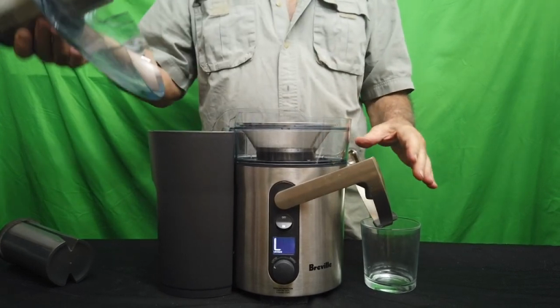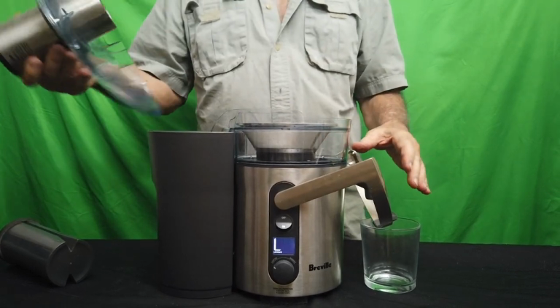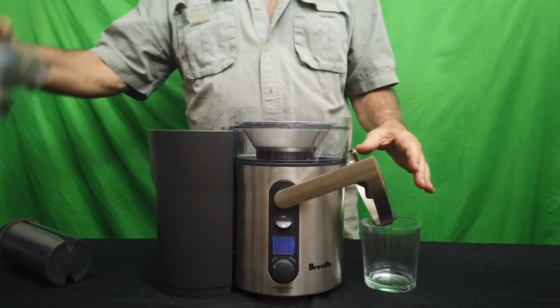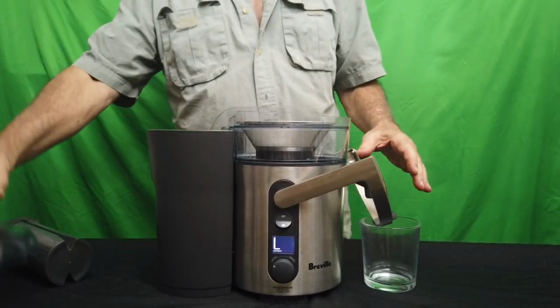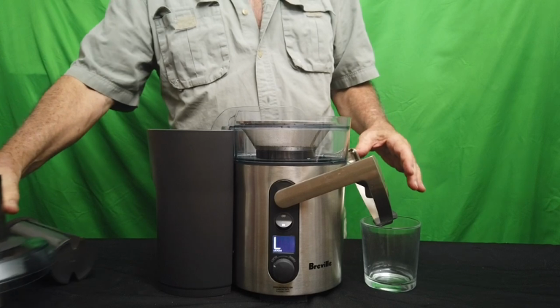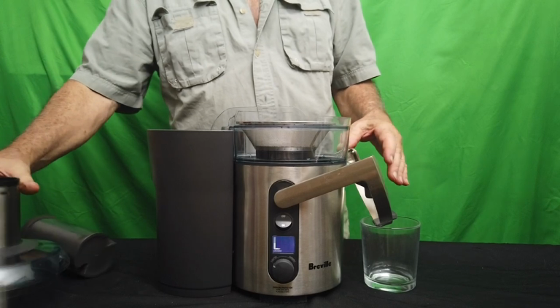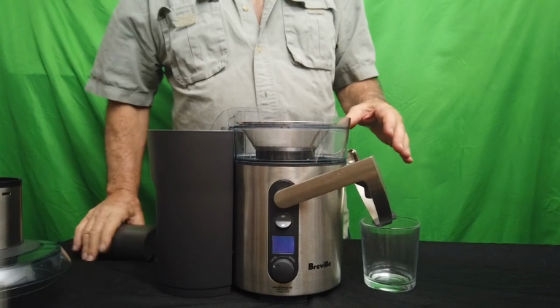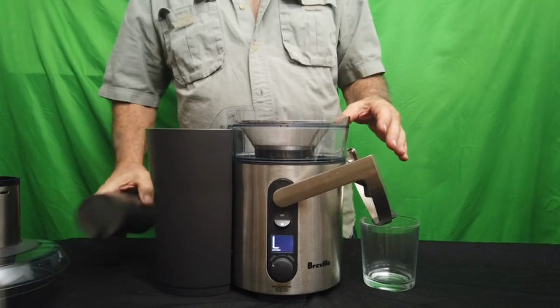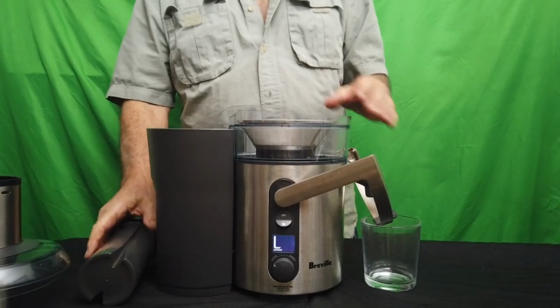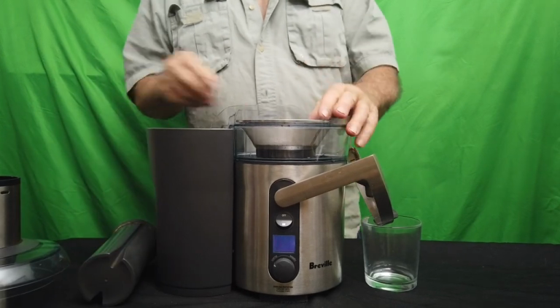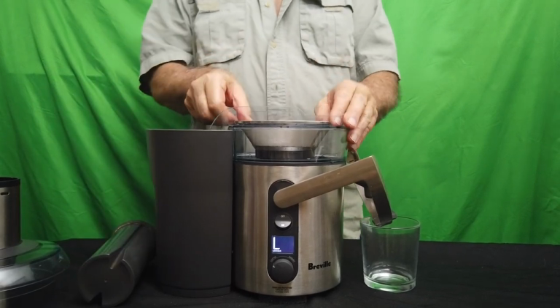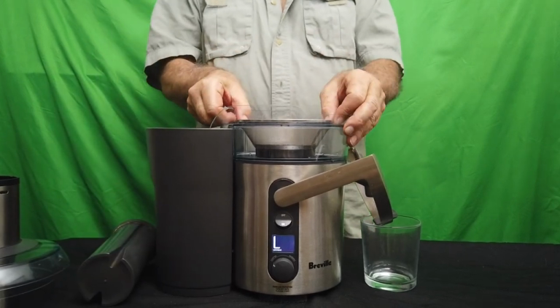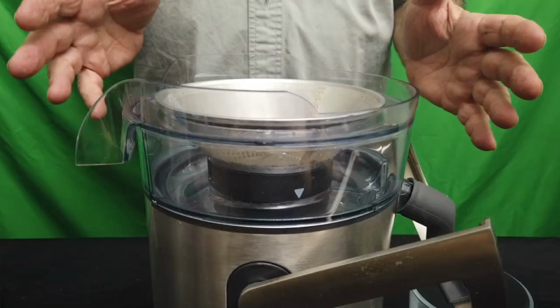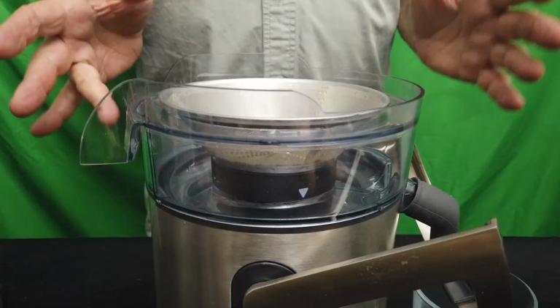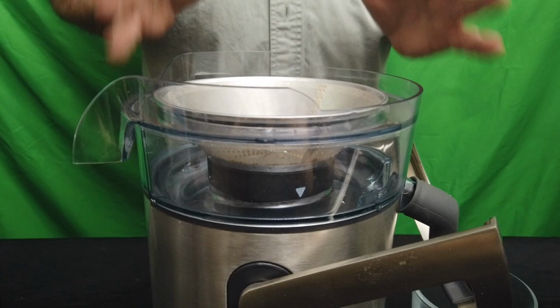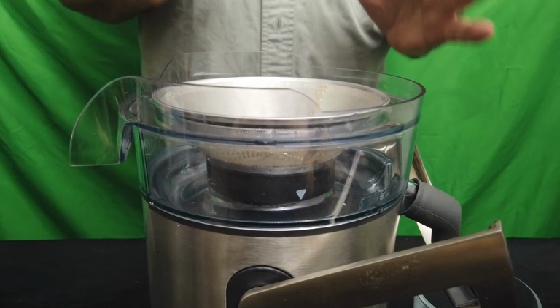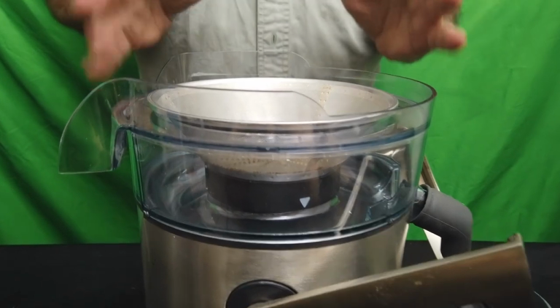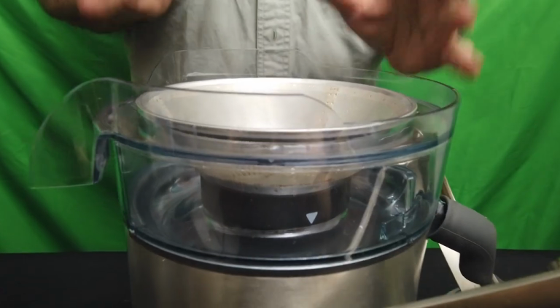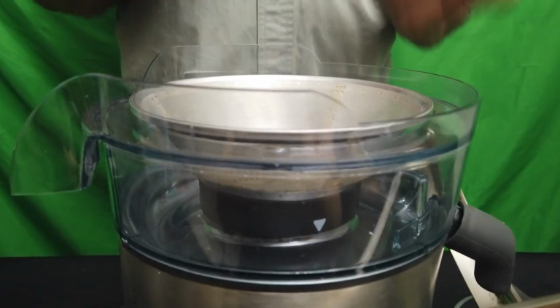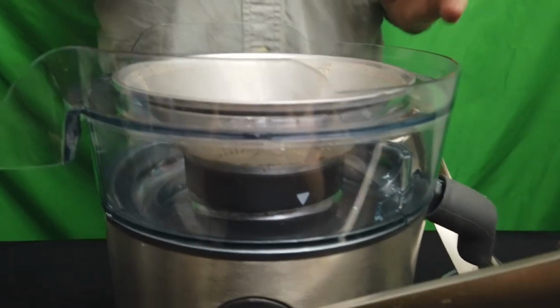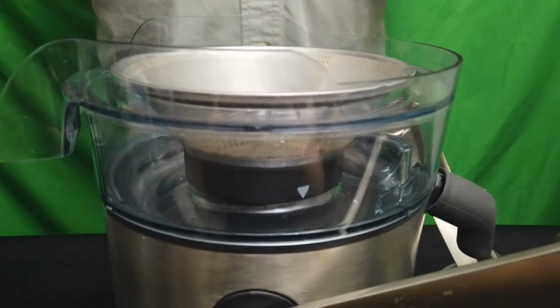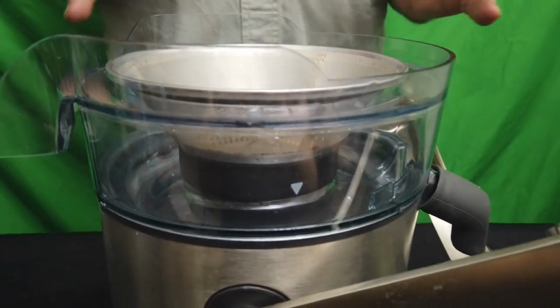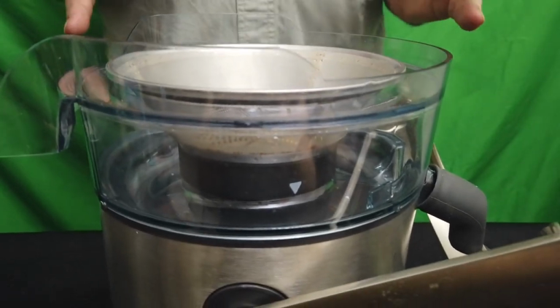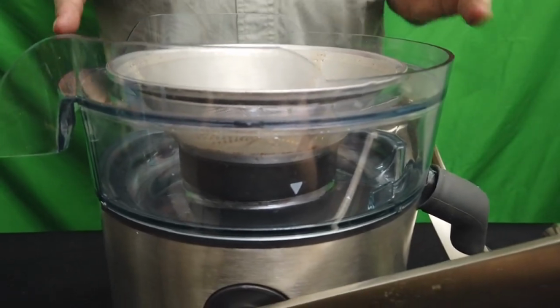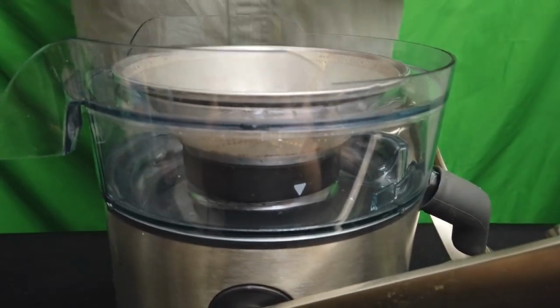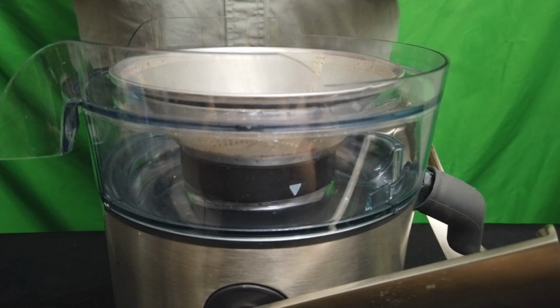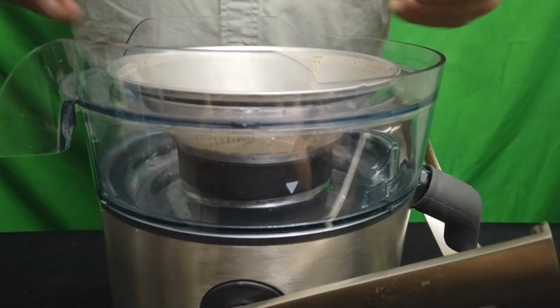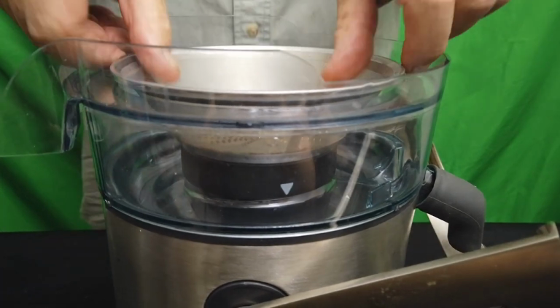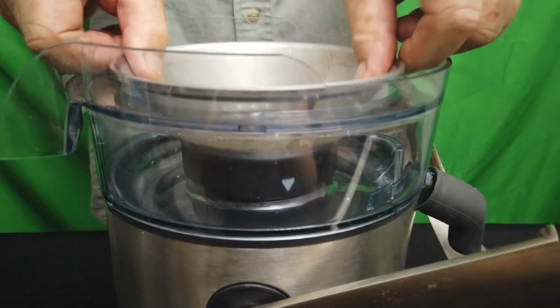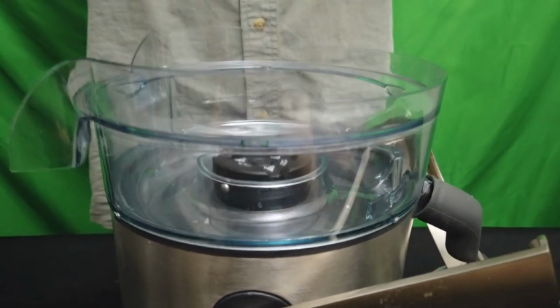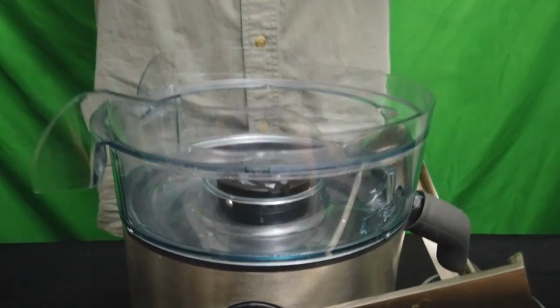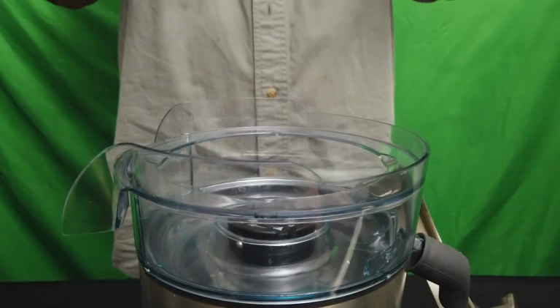Easy, easy cleaning. And the other beautiful thing is, the thing about a juice machine, it's got to be easy to clean. I've had other machines and they're just crevices in it. This is so easy to clean. It just lifts off.